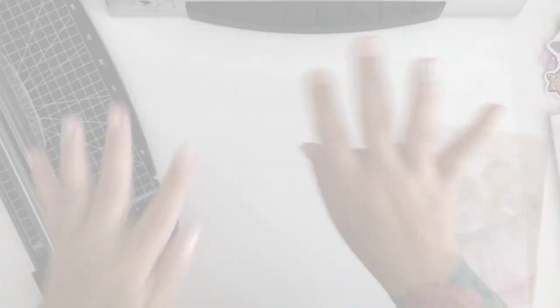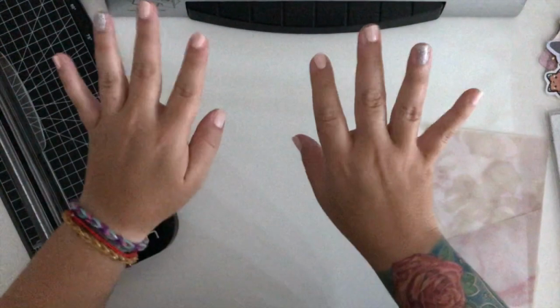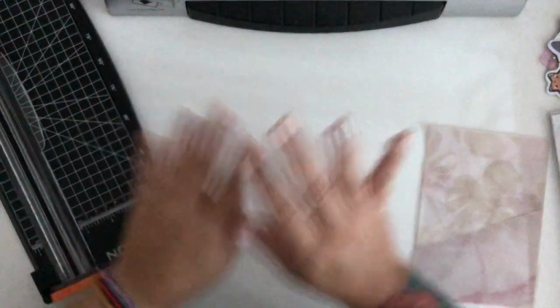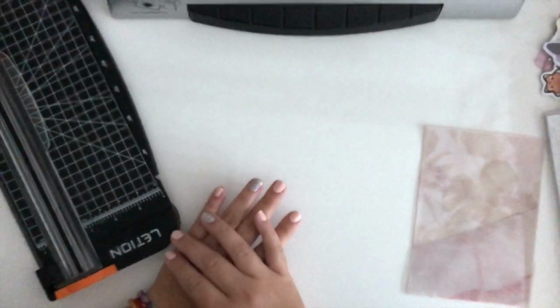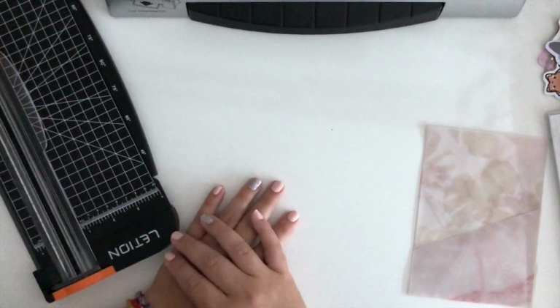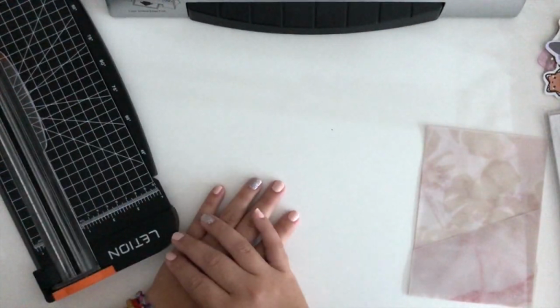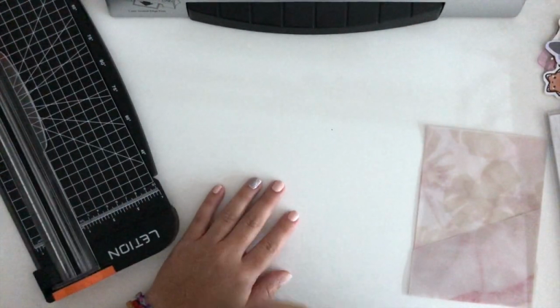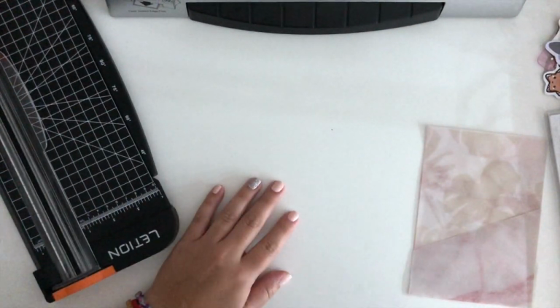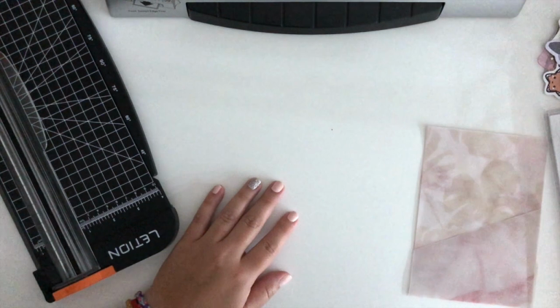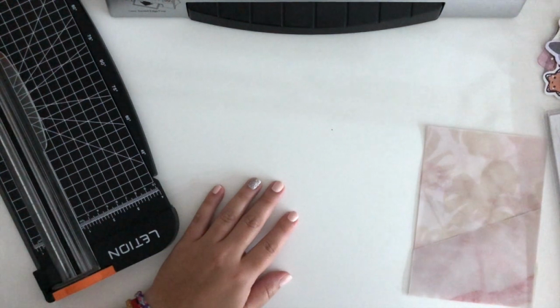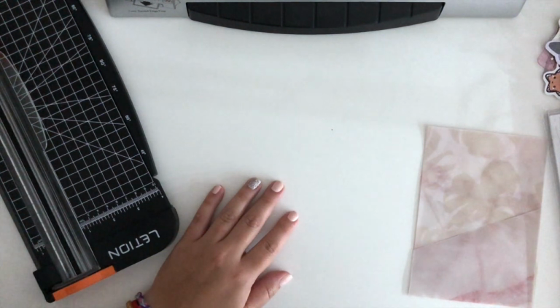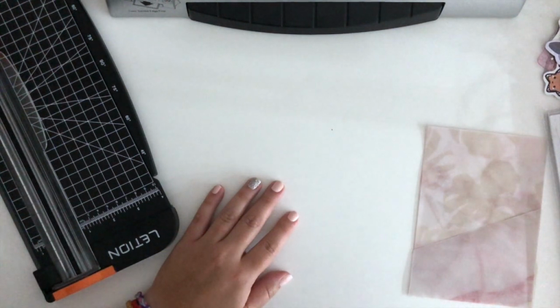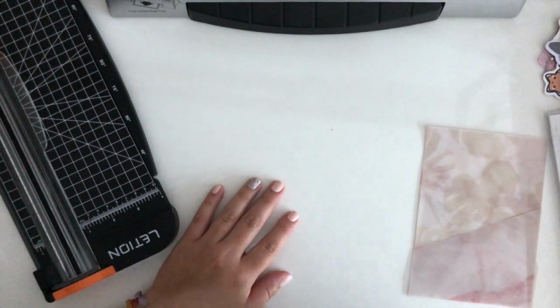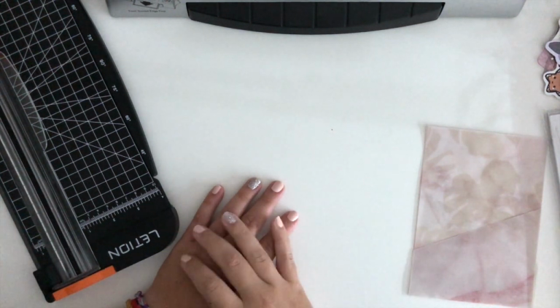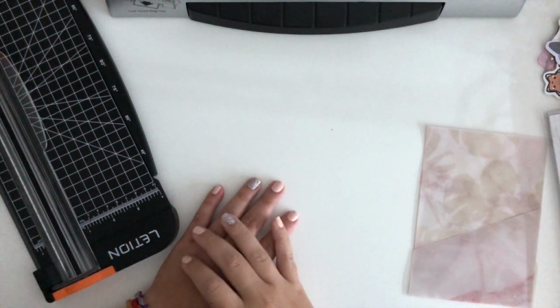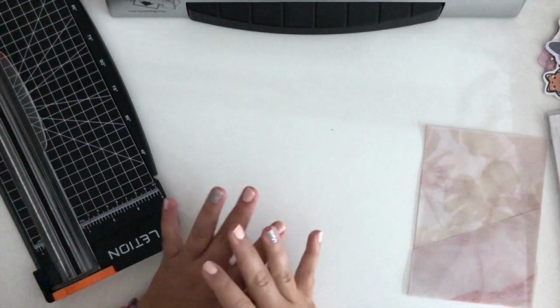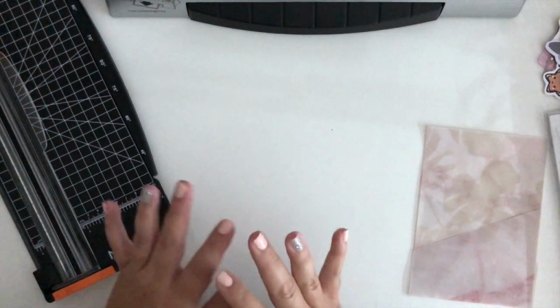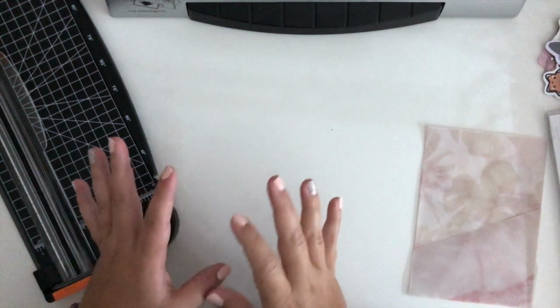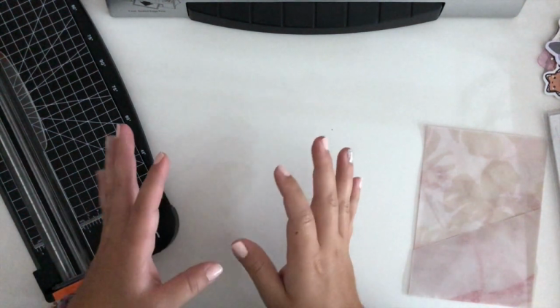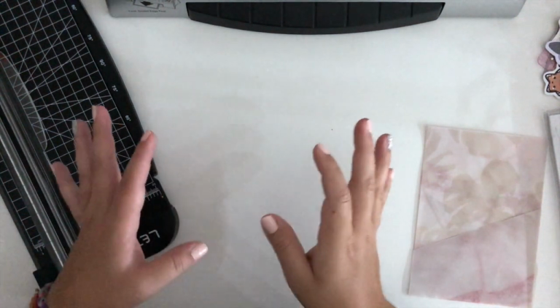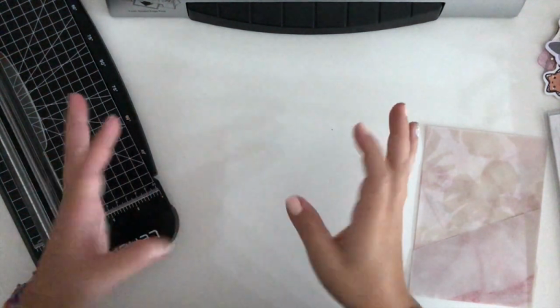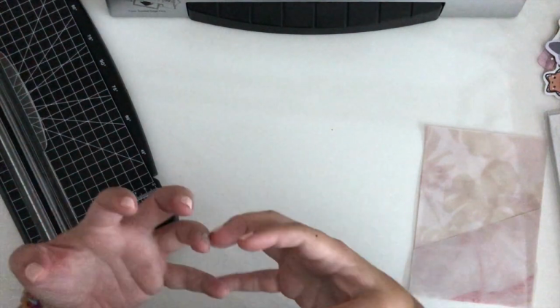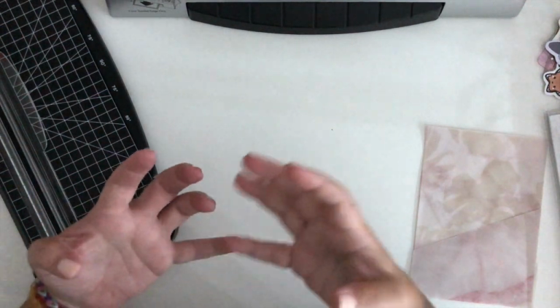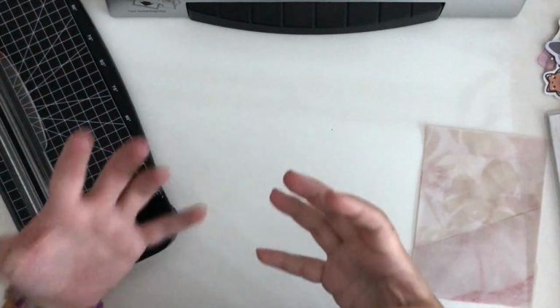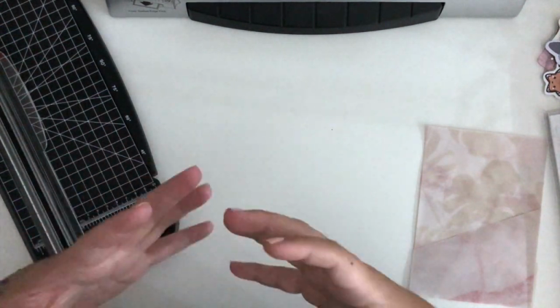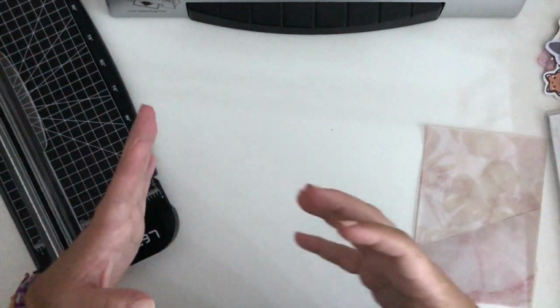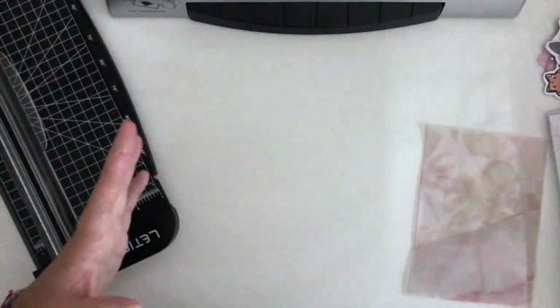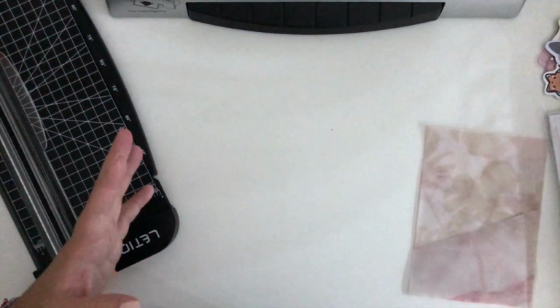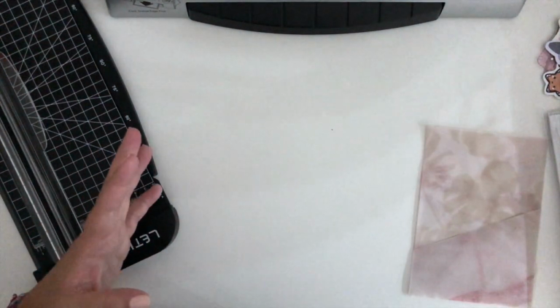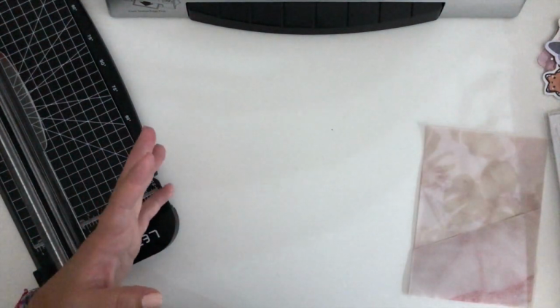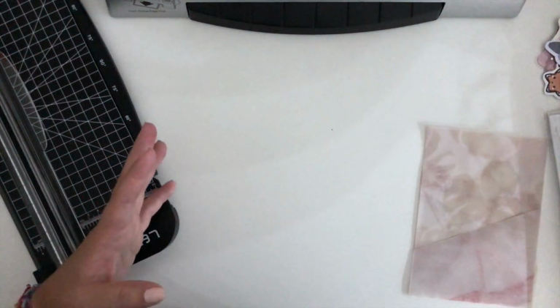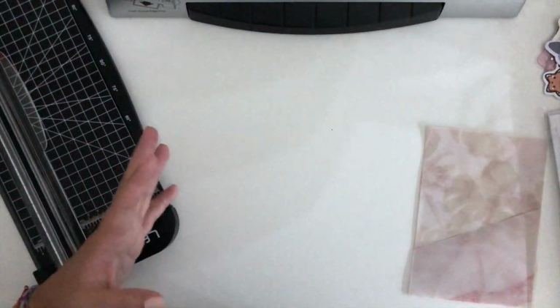Hey guys and welcome back to my channel. In today's video I'm going to go through and show the step-by-step of what I do to make myself a vellum pocket.